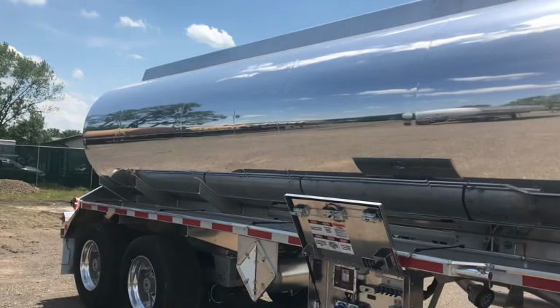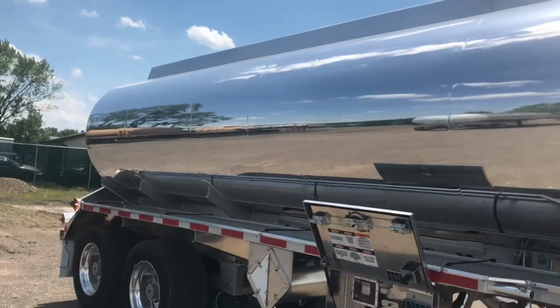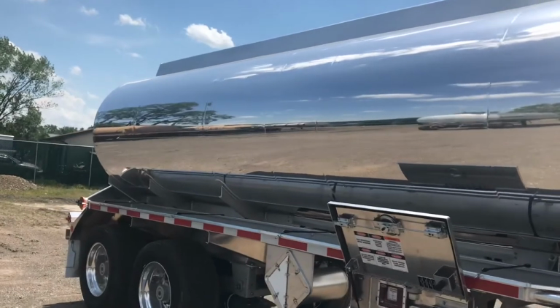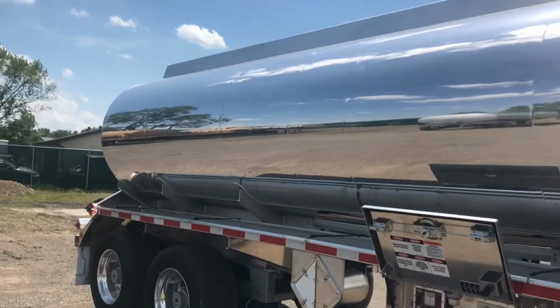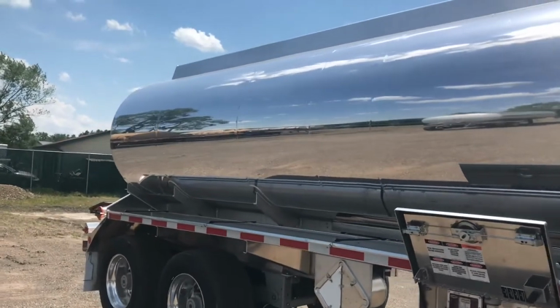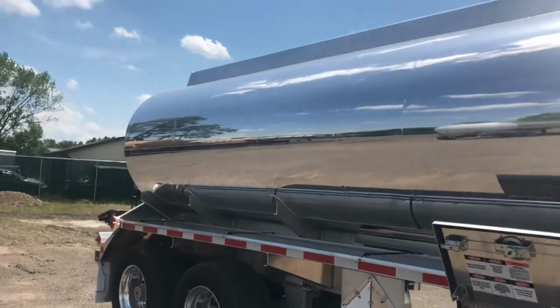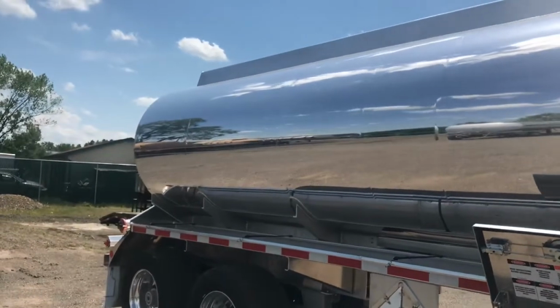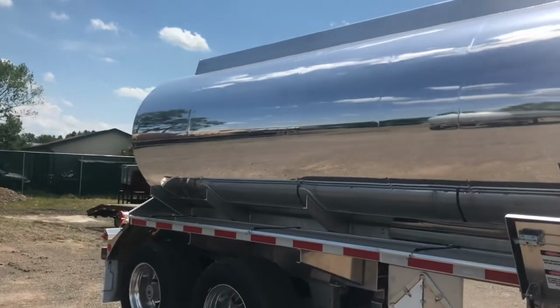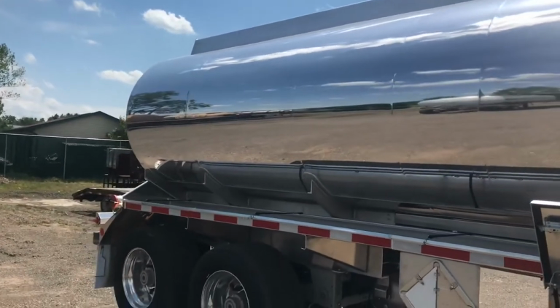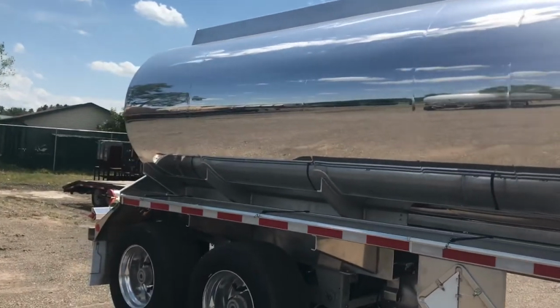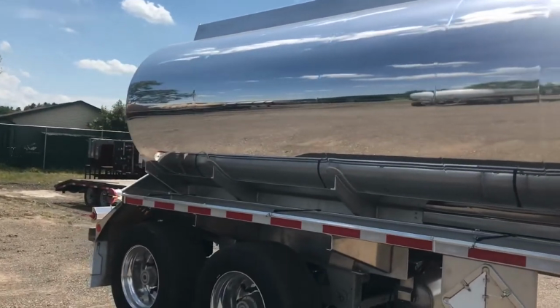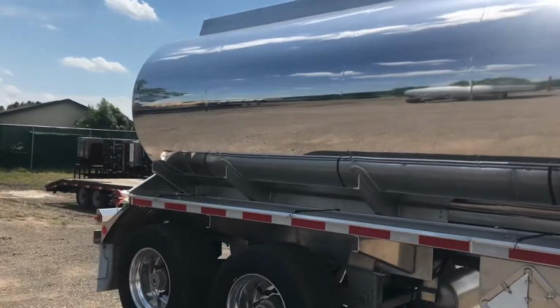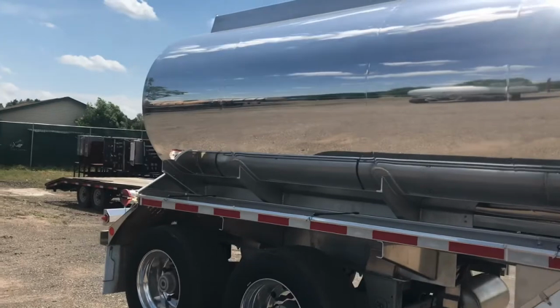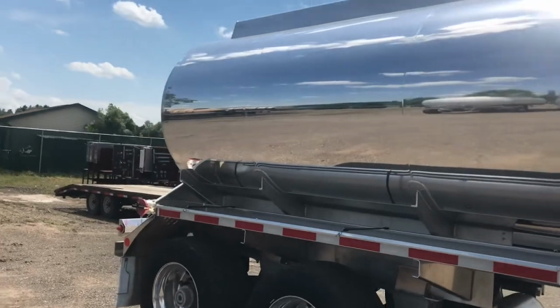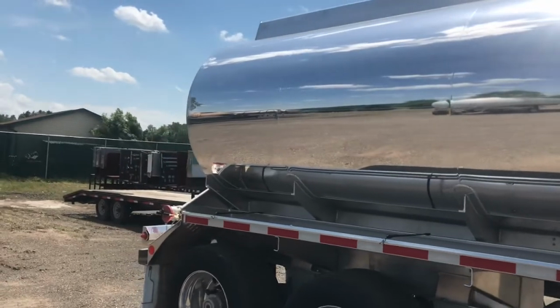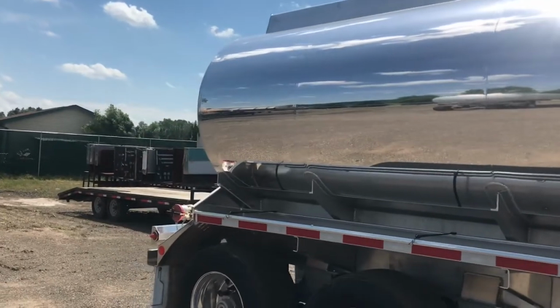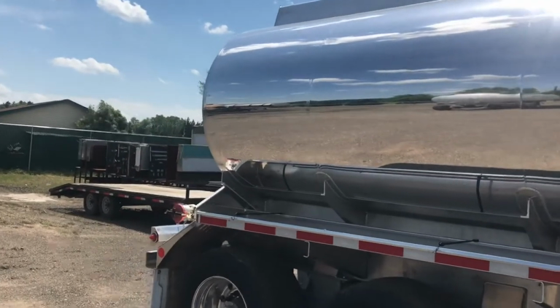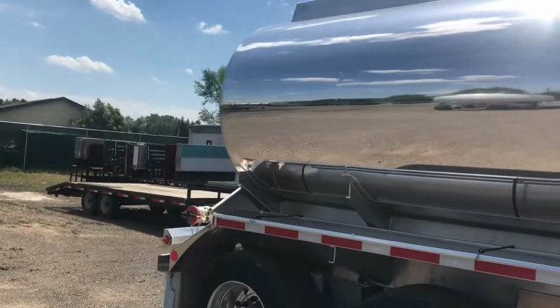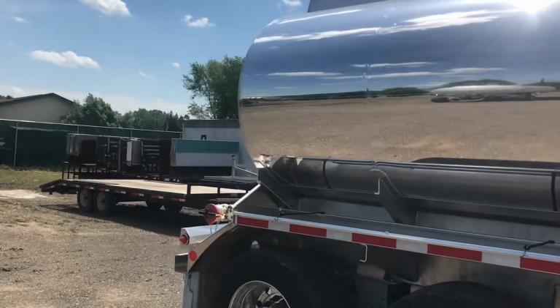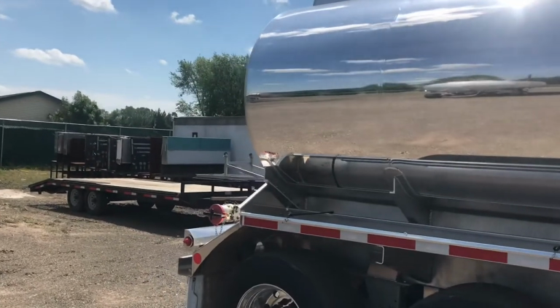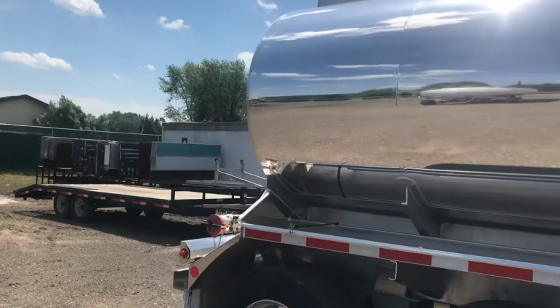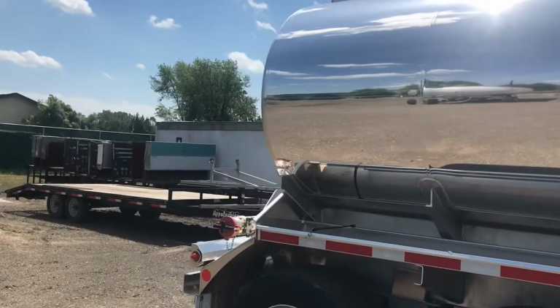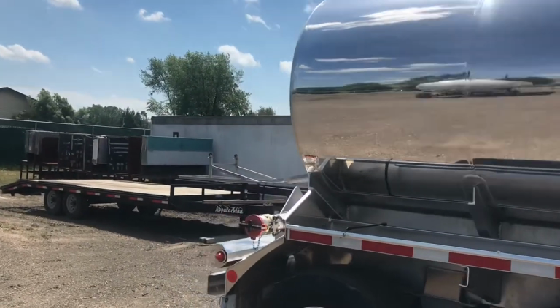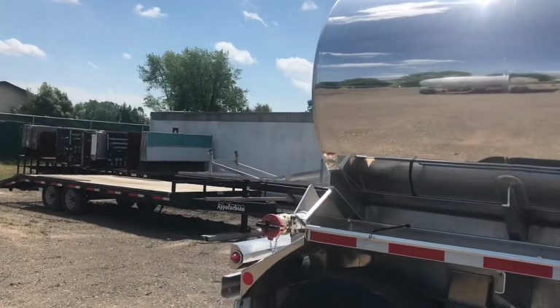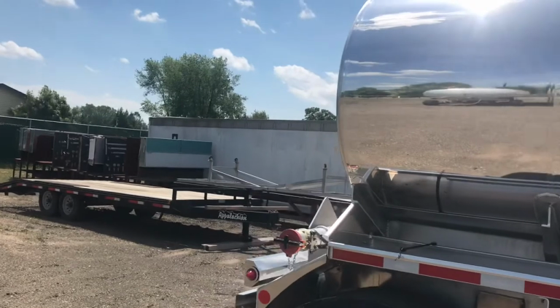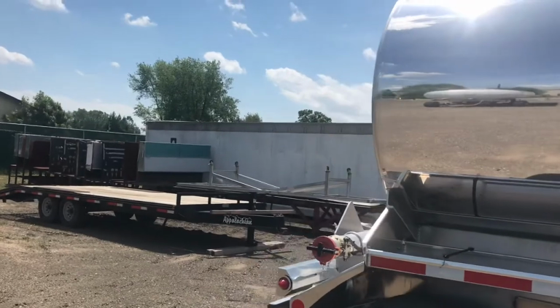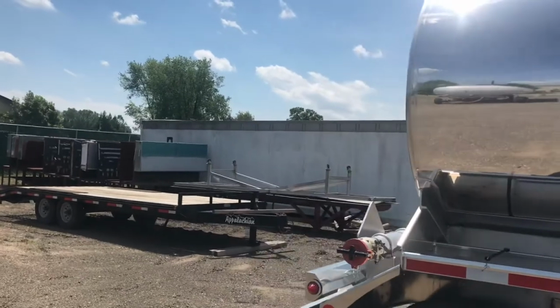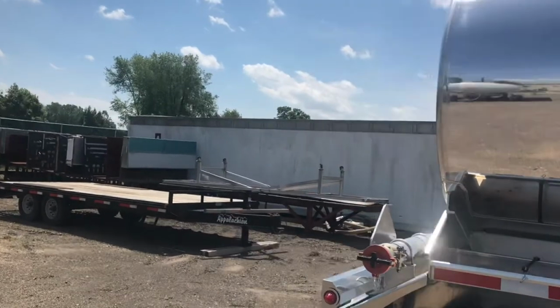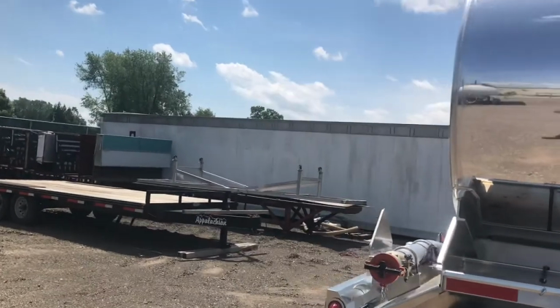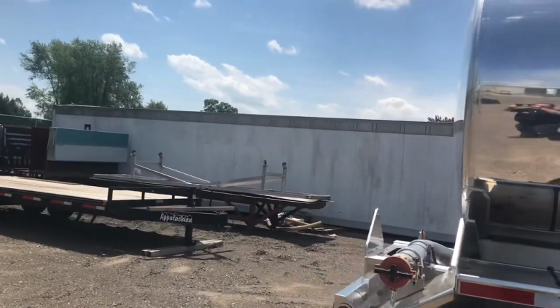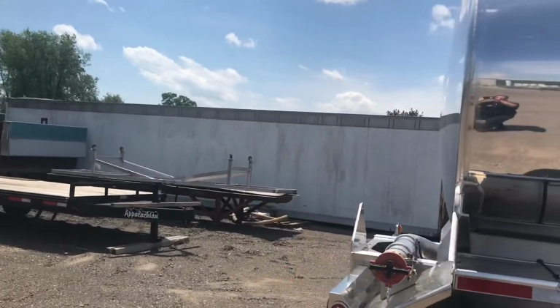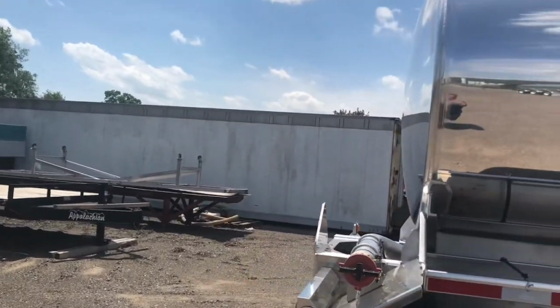The aluminum air tanks are tucked away in the running gear to avoid road debris while remaining accessible for maintenance. Notice the 21-foot long hose tray for easy access and easy cleaning.